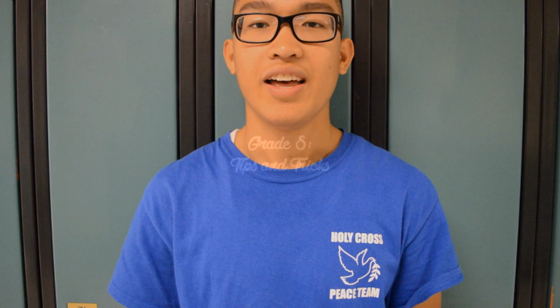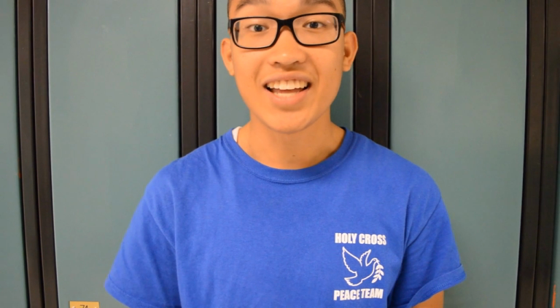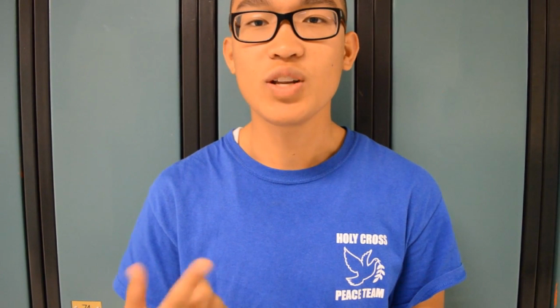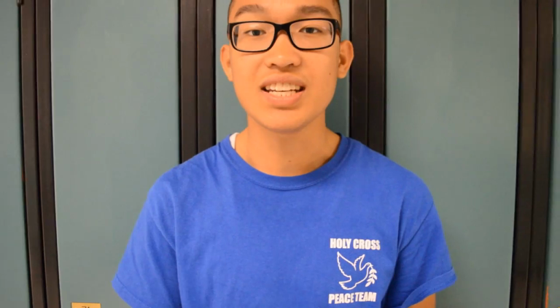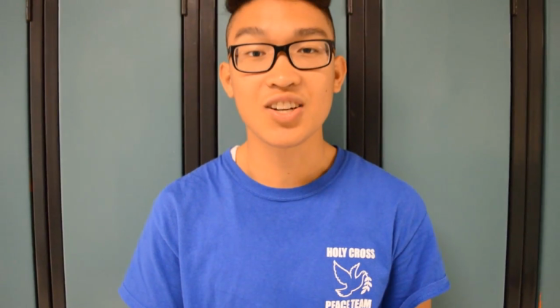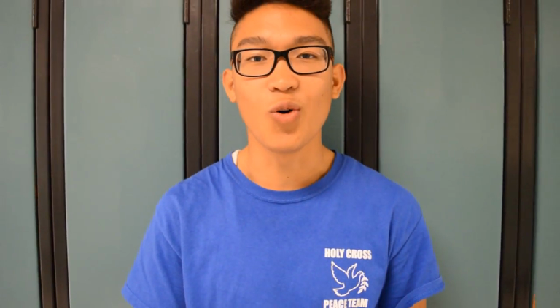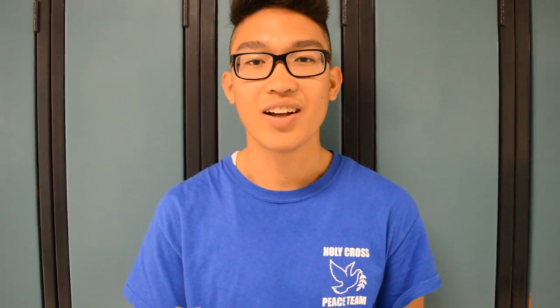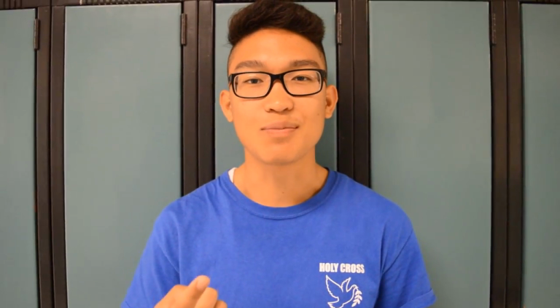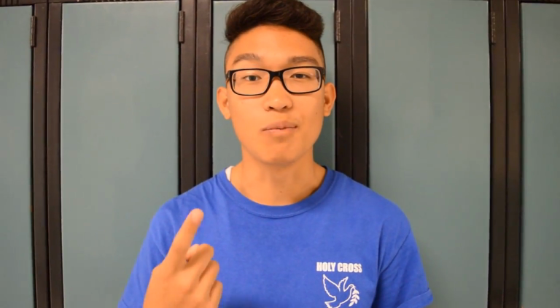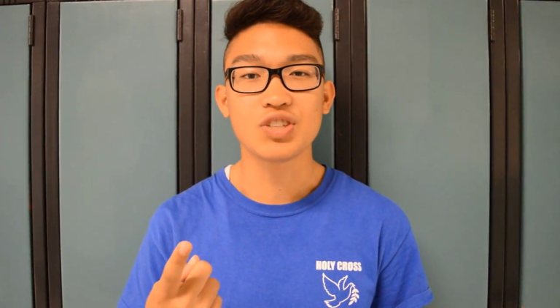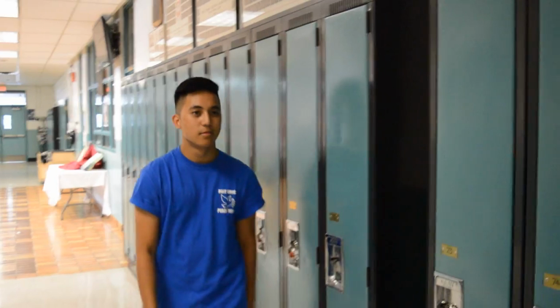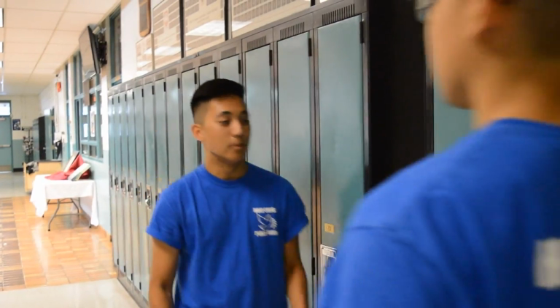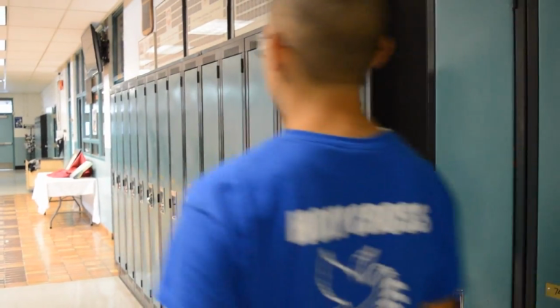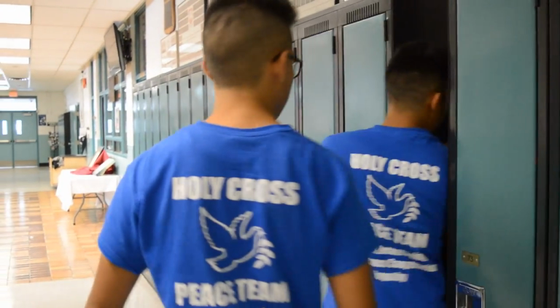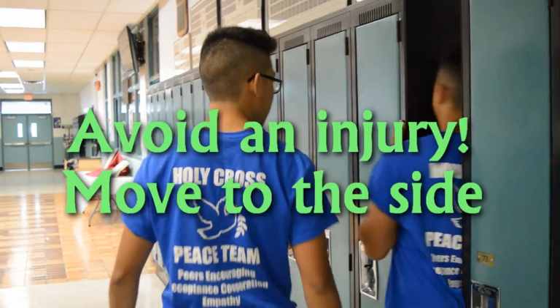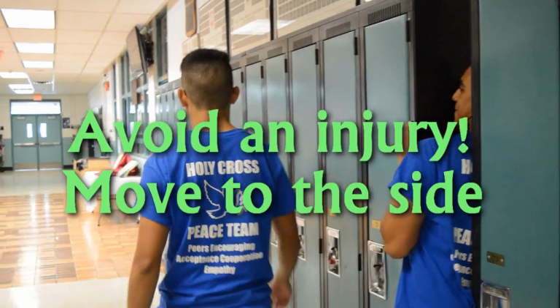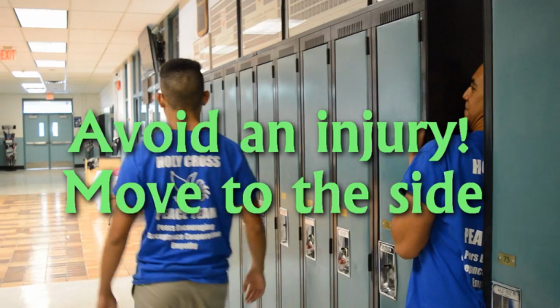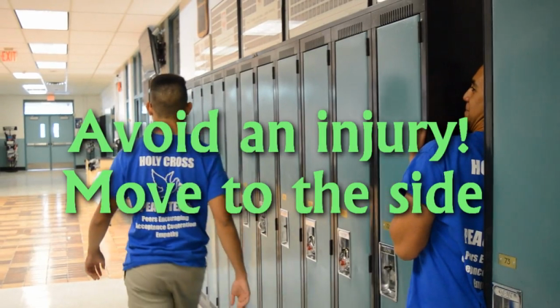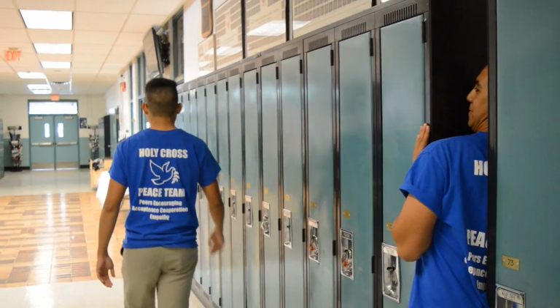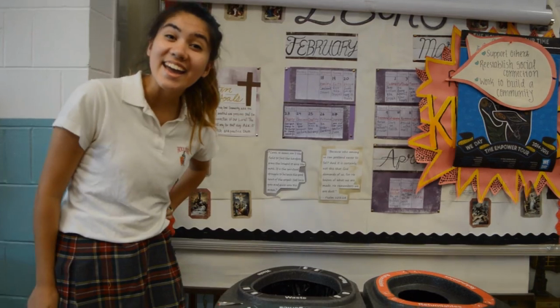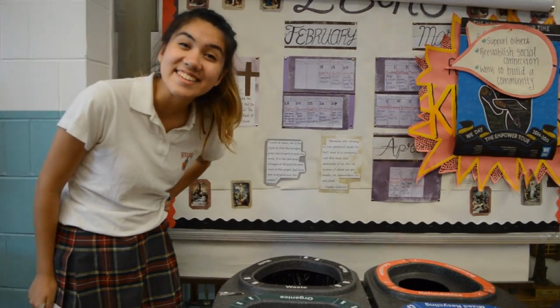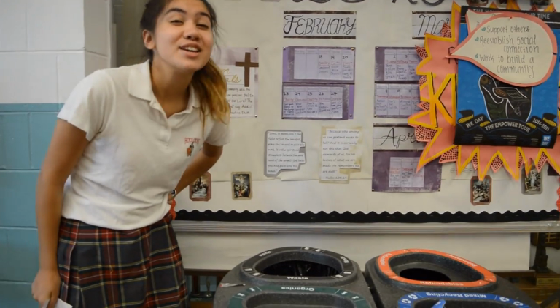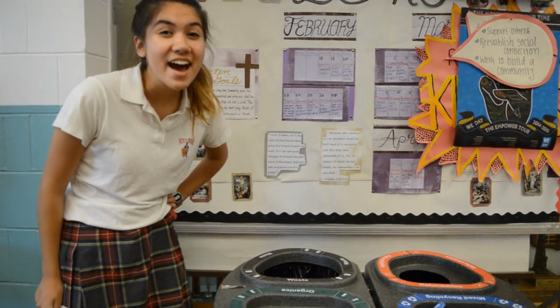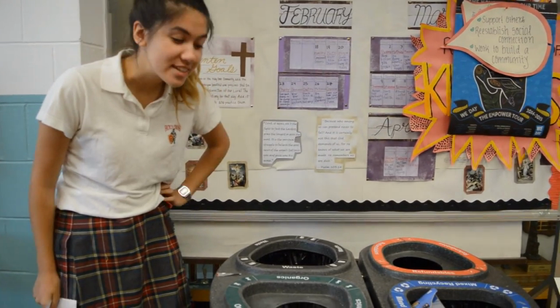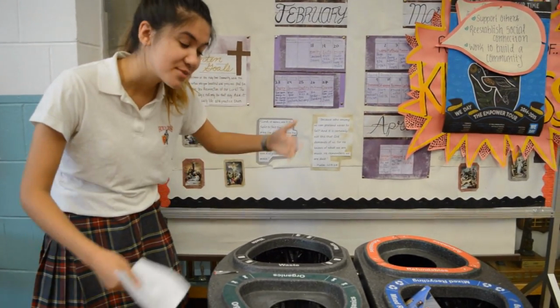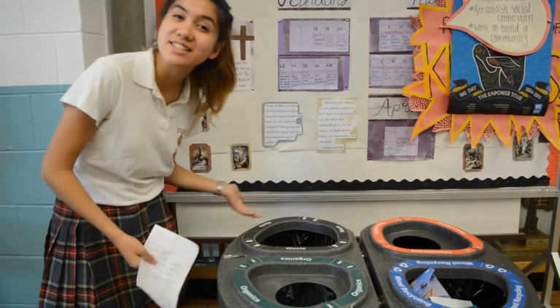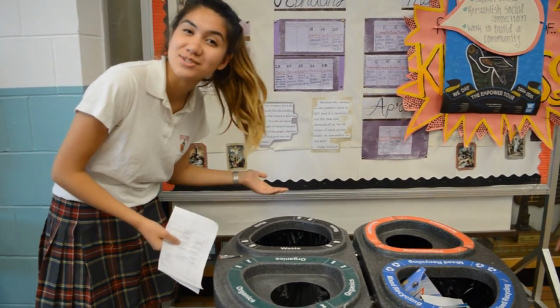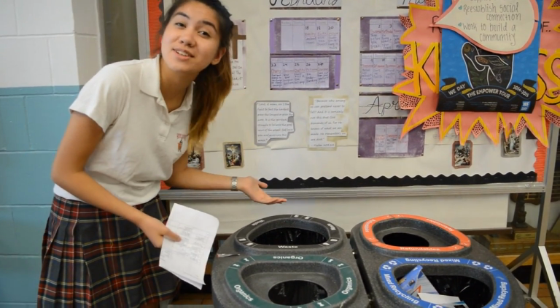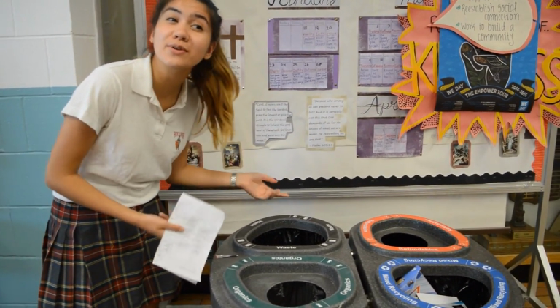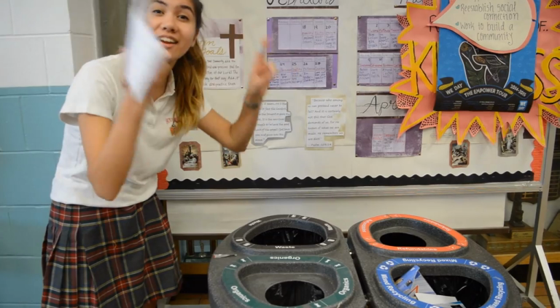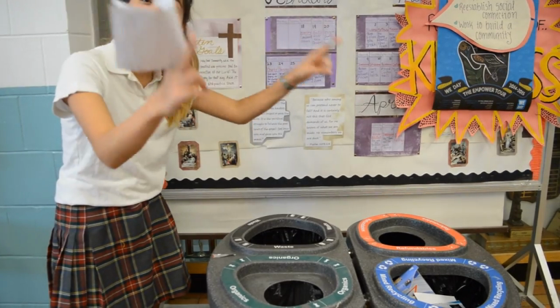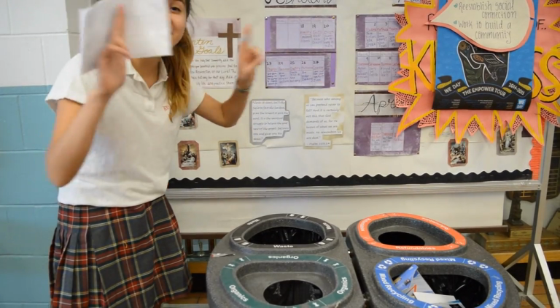Hey guys, so when you see a senior in the hallway you guys might want to move to the side so you don't get run over. Hey kids, you may have noticed these fancy trash receptacles located on all locations of the school.